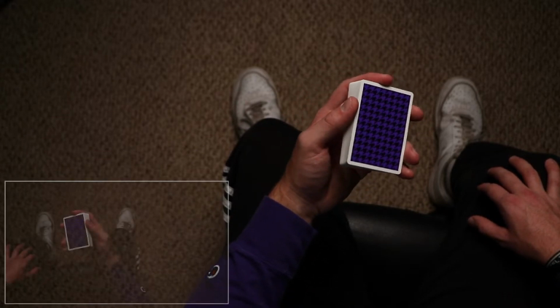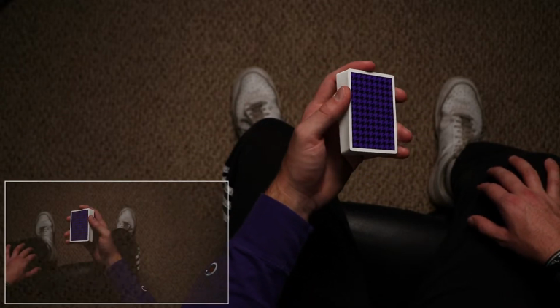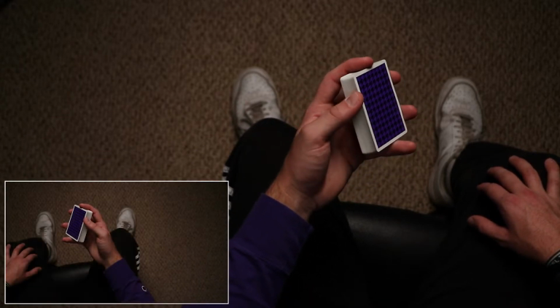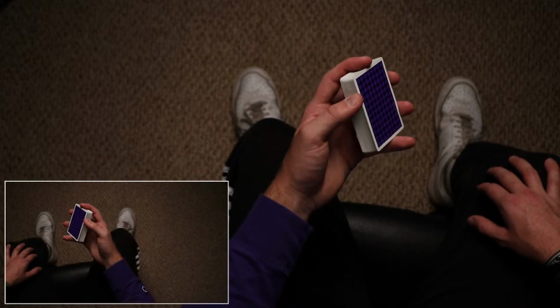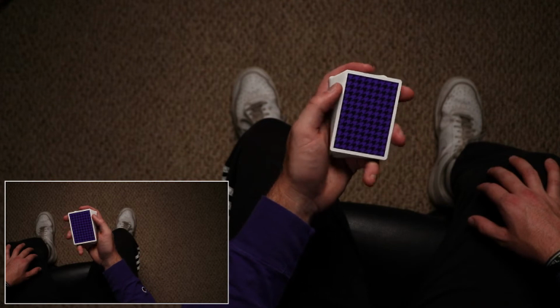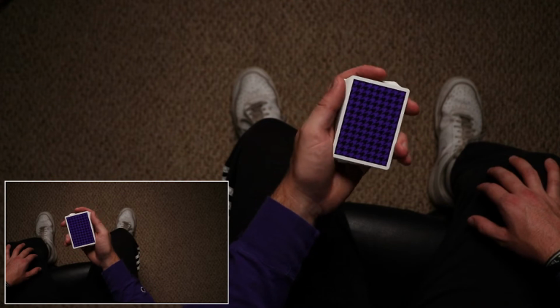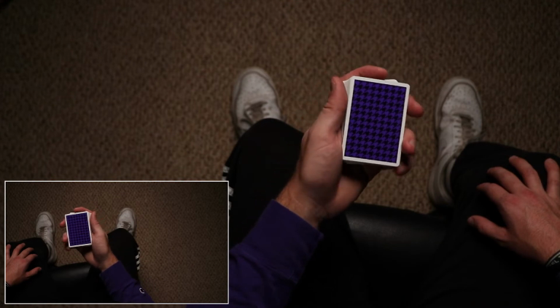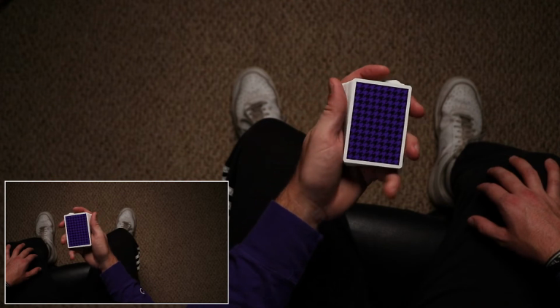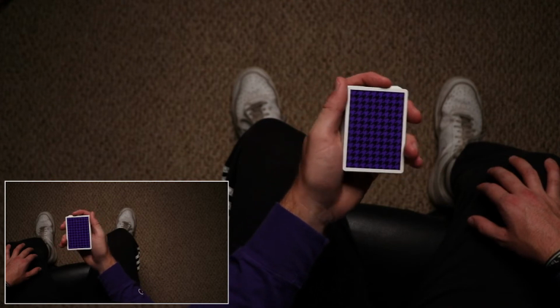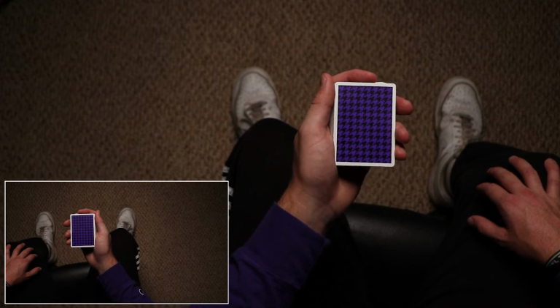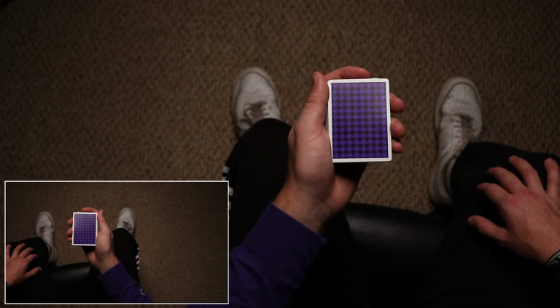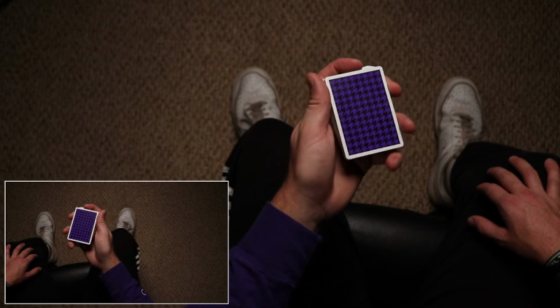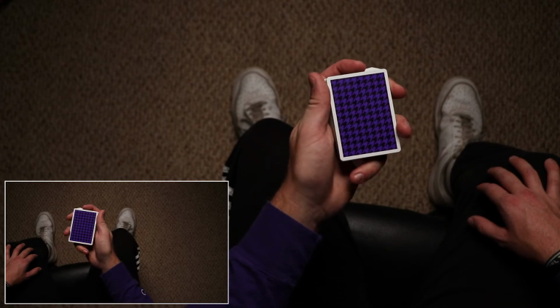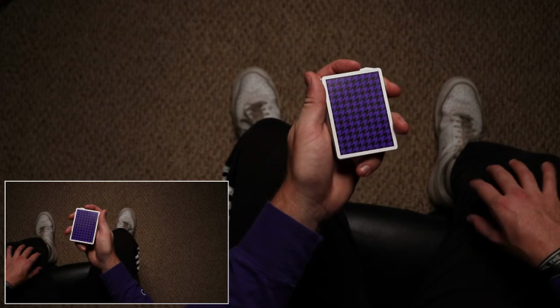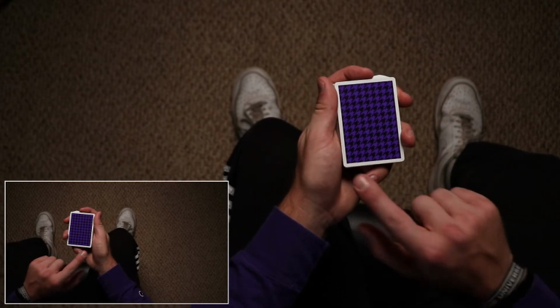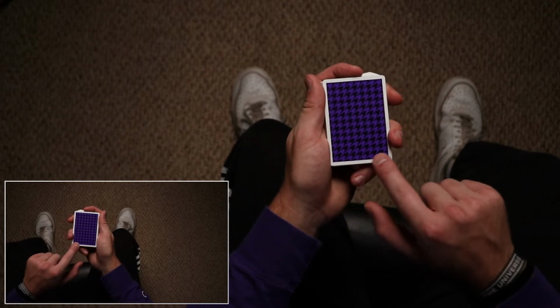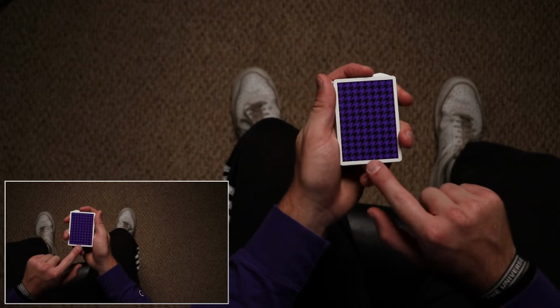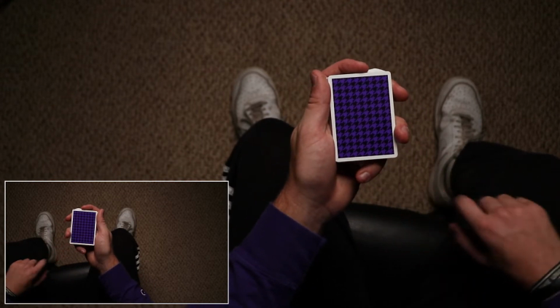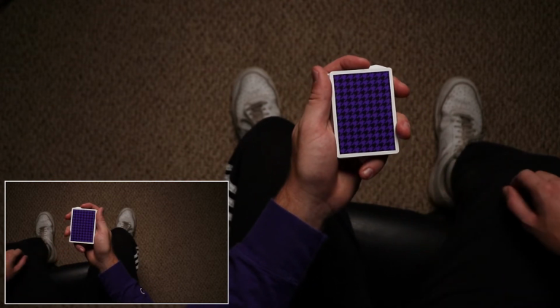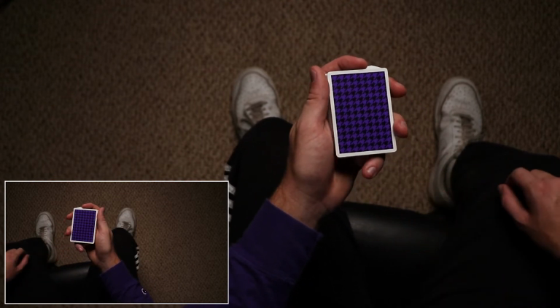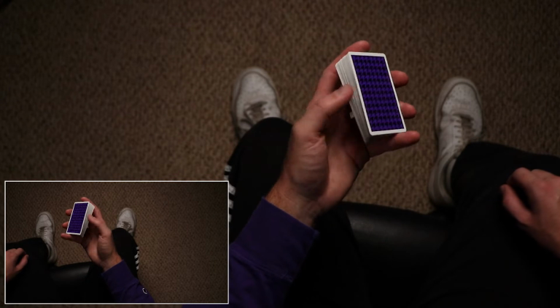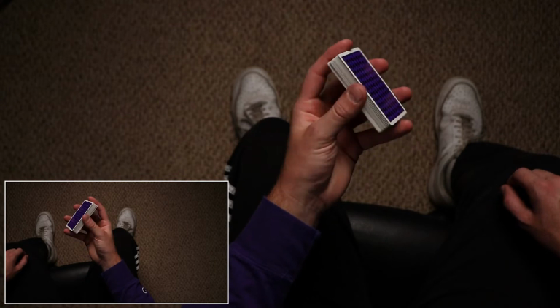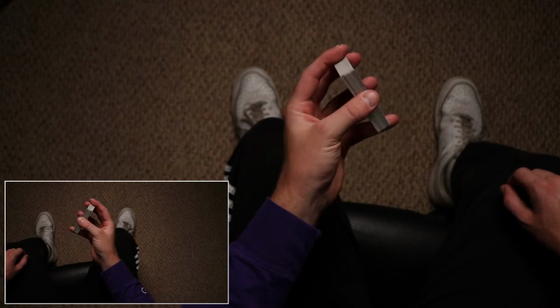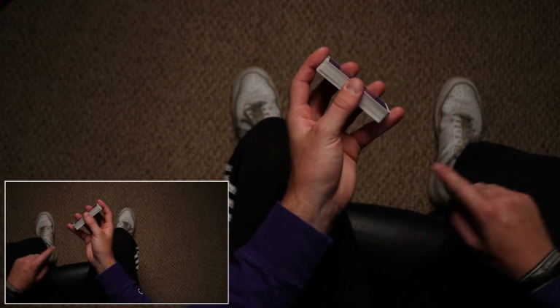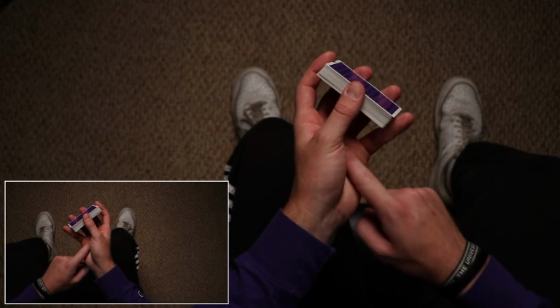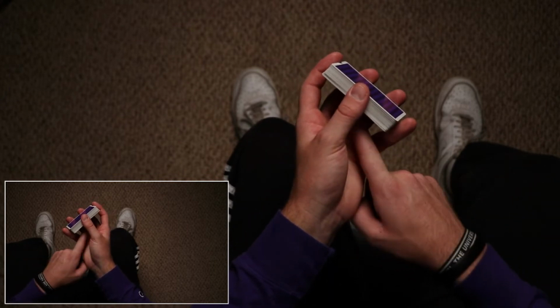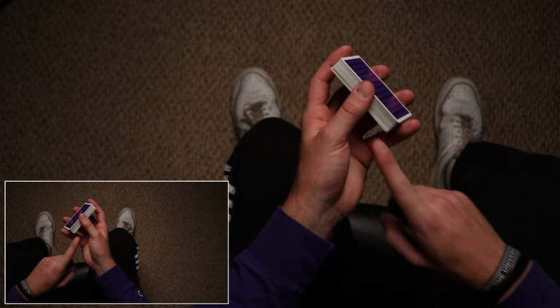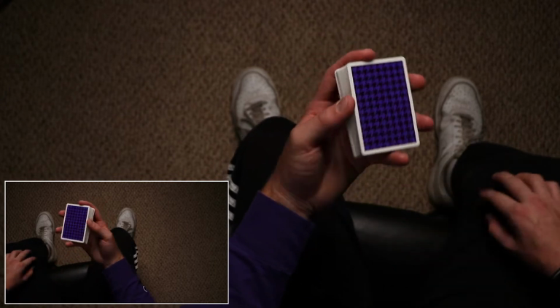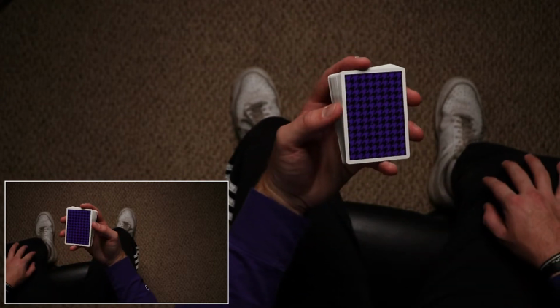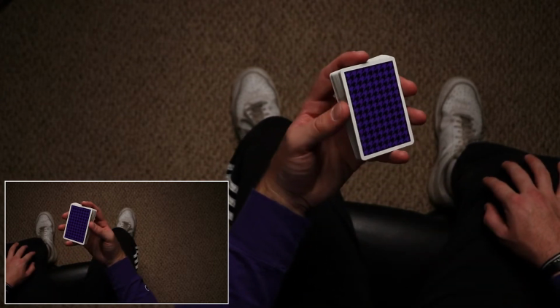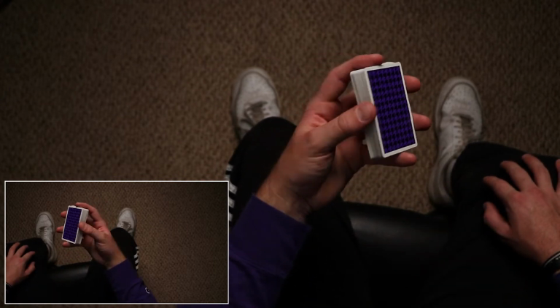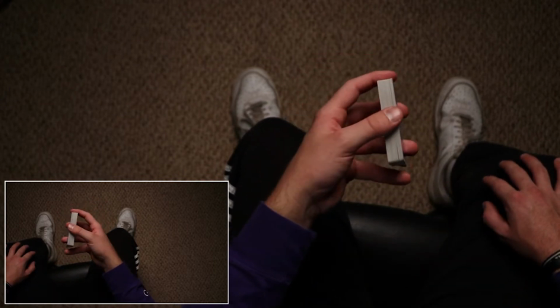For the deck split or the deck roll, the position you want to be in is dealer's grip with the pinky moved back to the bottom short side like this. You're also going to raise it so there's space below your fingers, and this is how you're going to start.